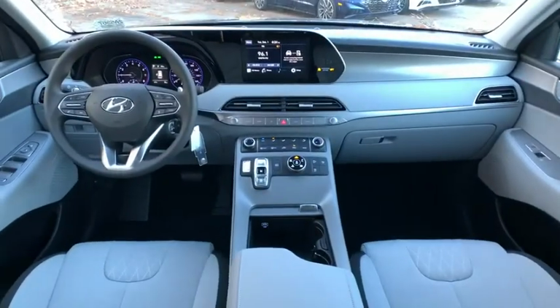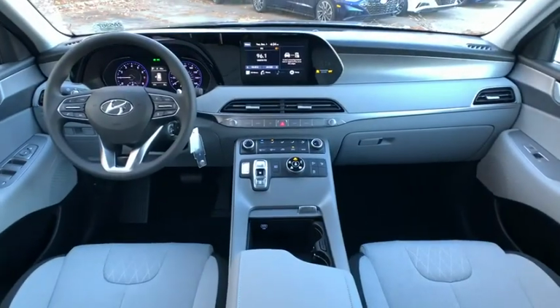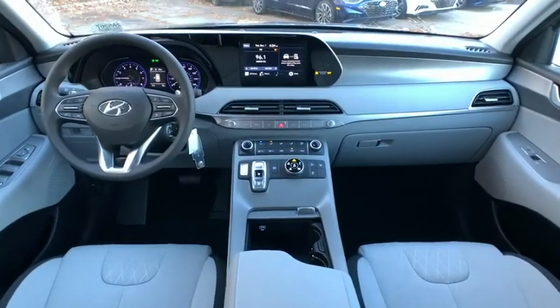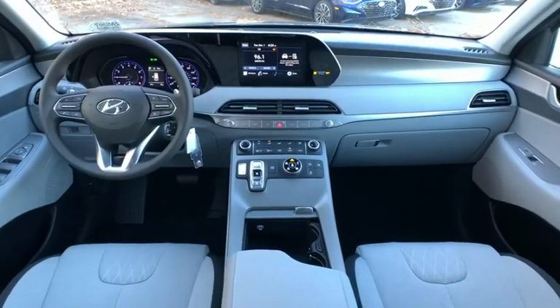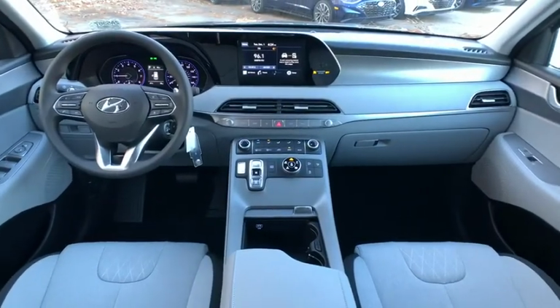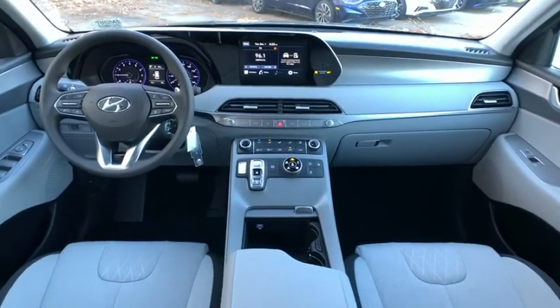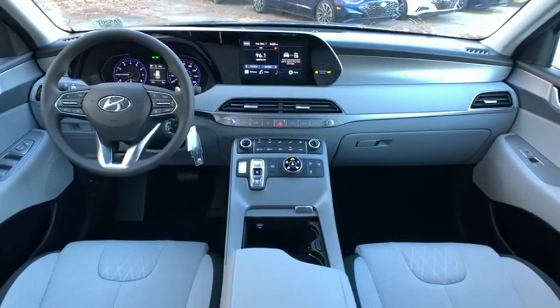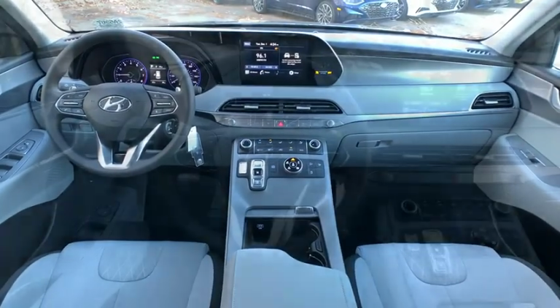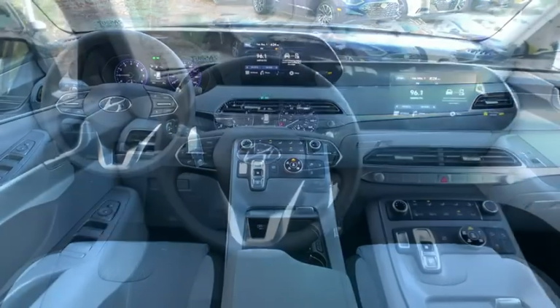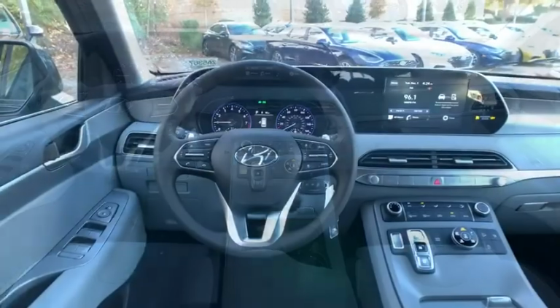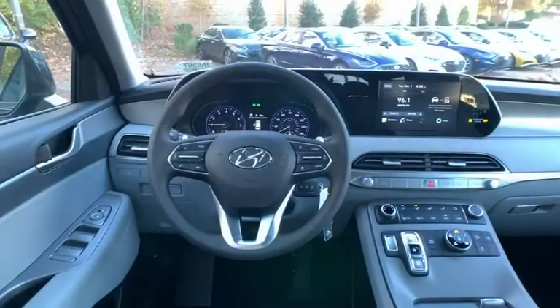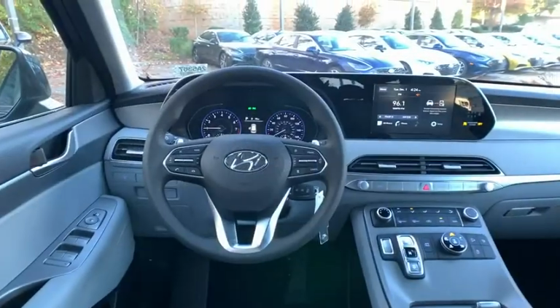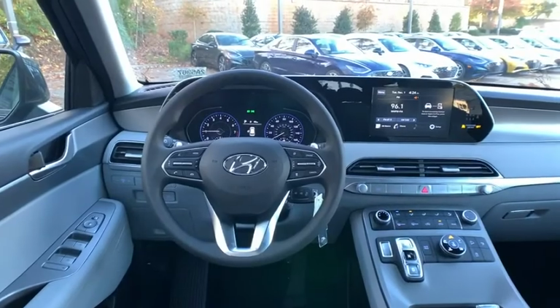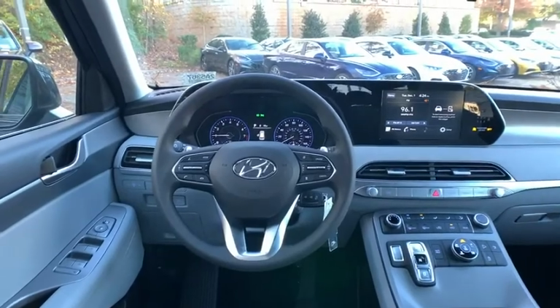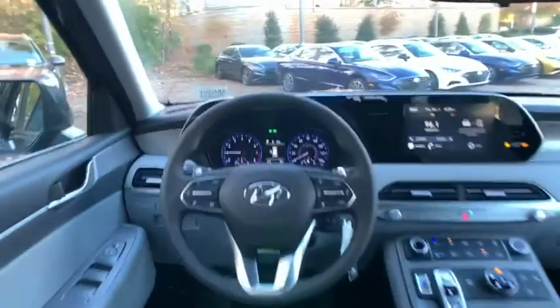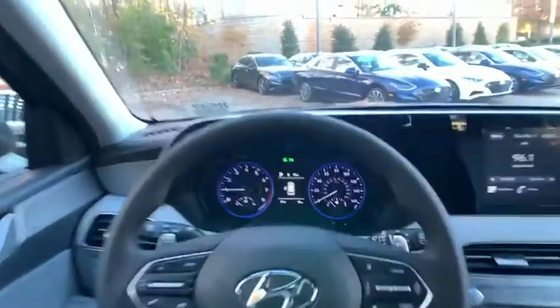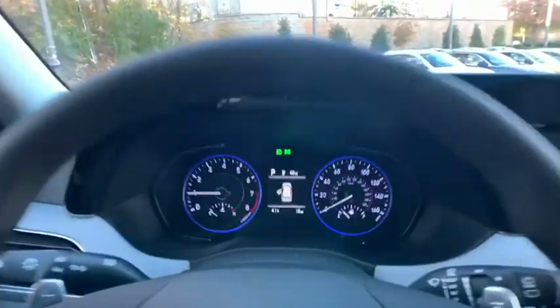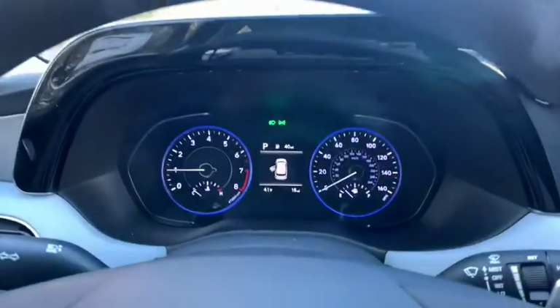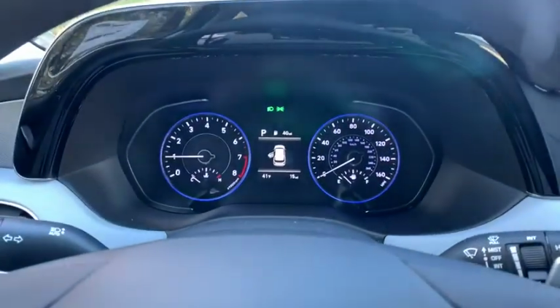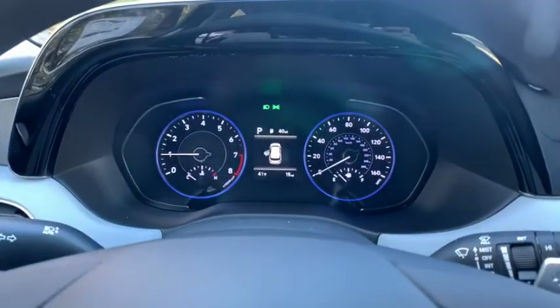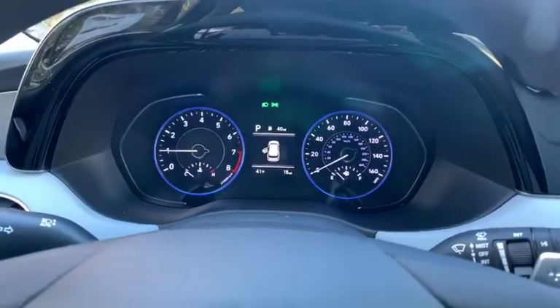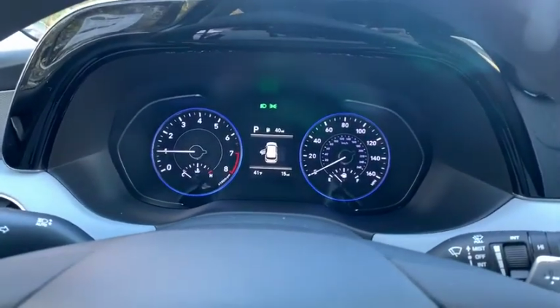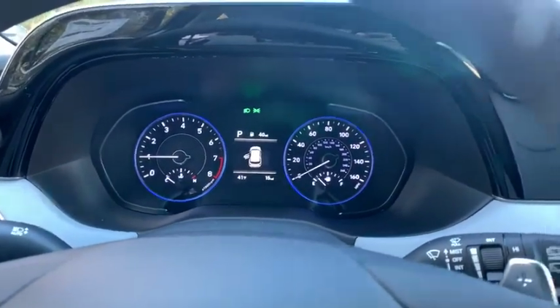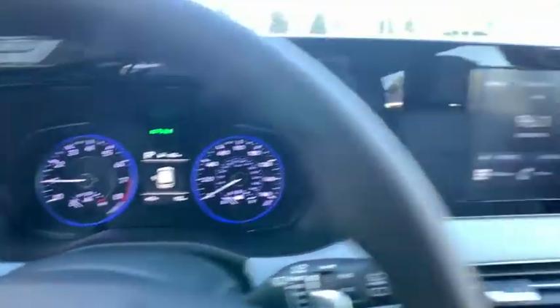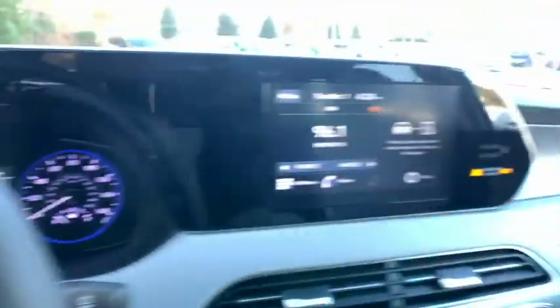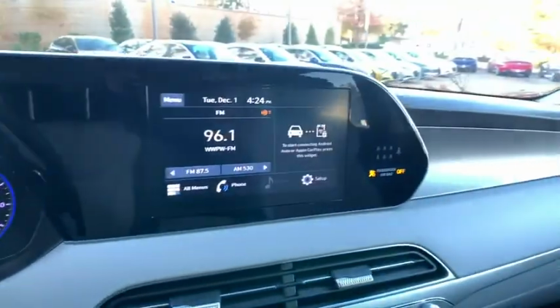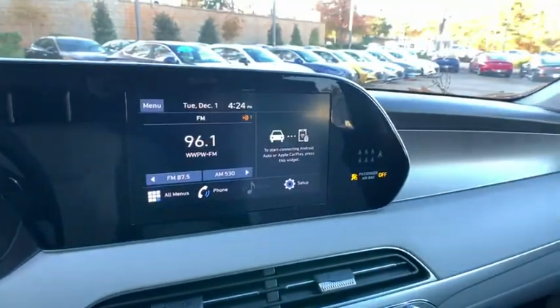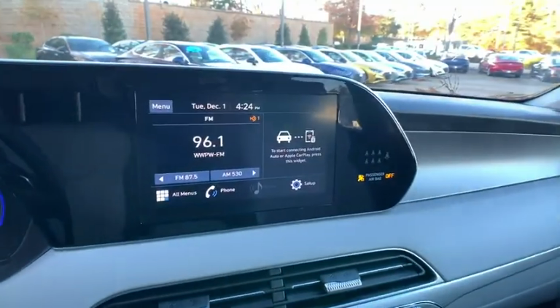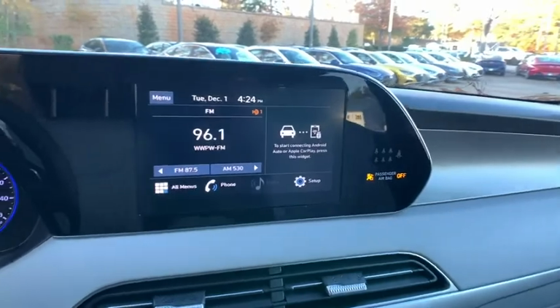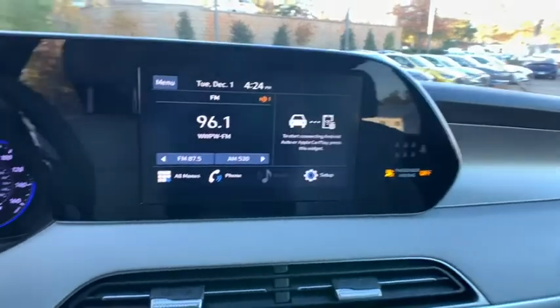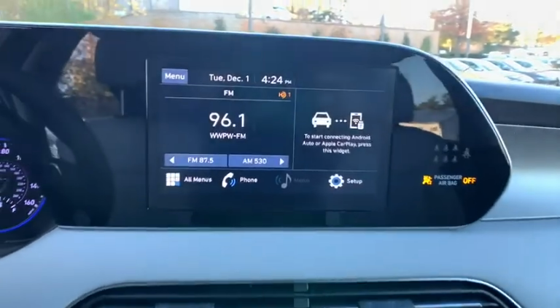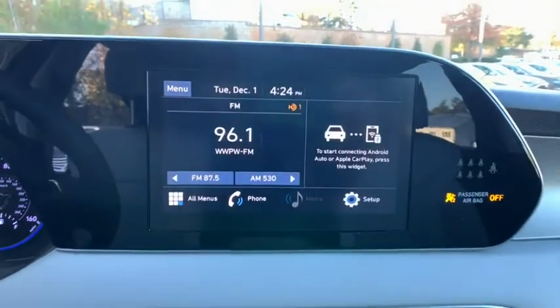Remote keyless entry, tachometer, carpeted floor mats, brake assist, overhead console, panic alarm, rear window wiper, cloth seat trim, driver vanity mirror.